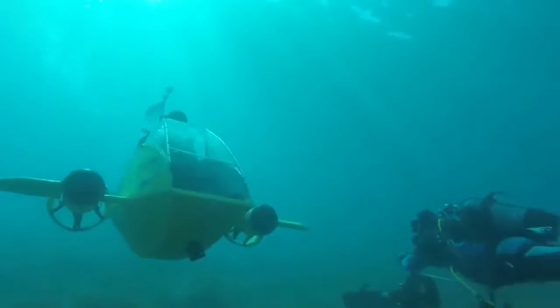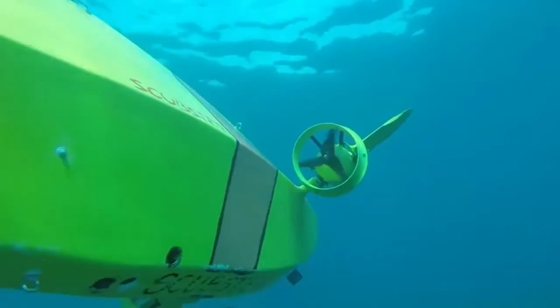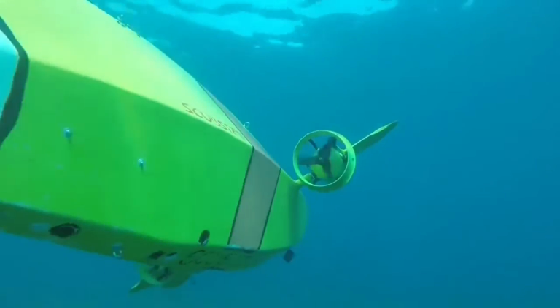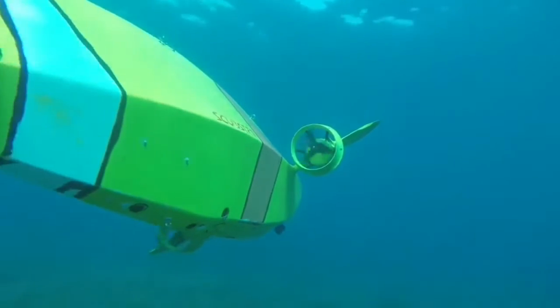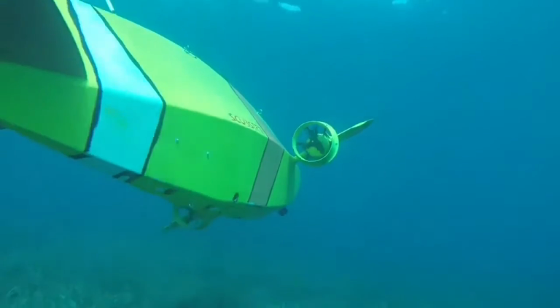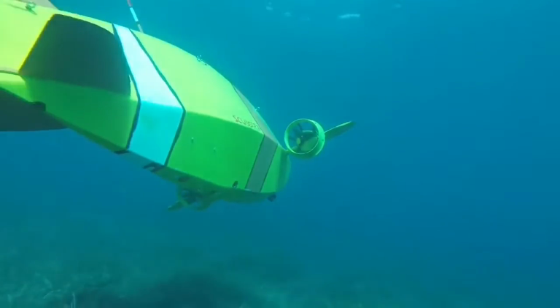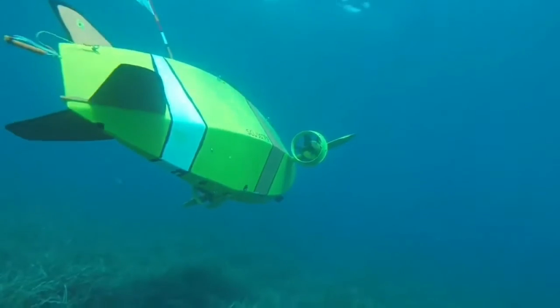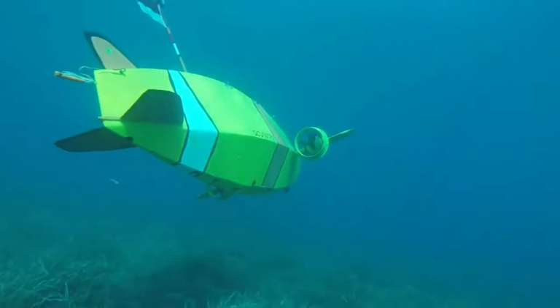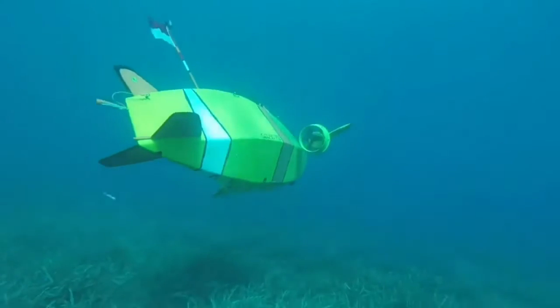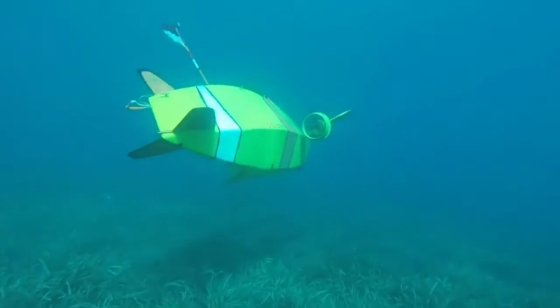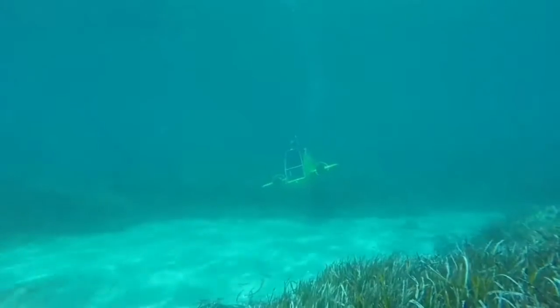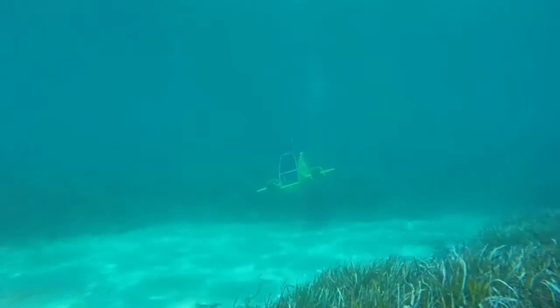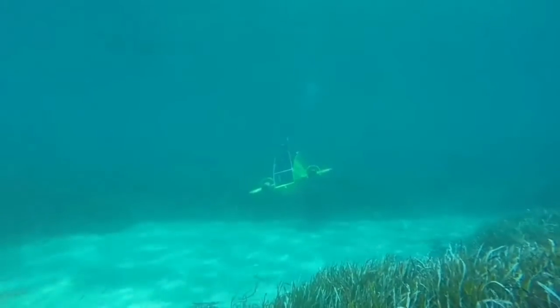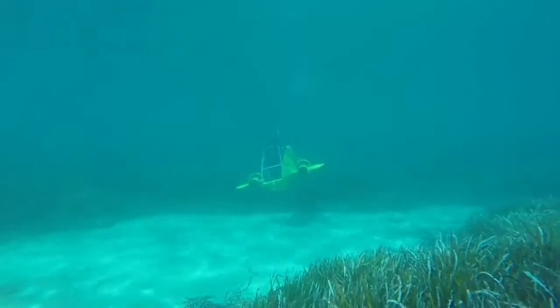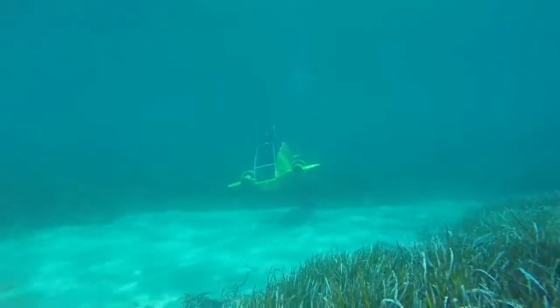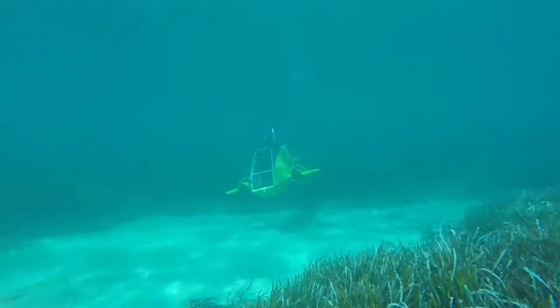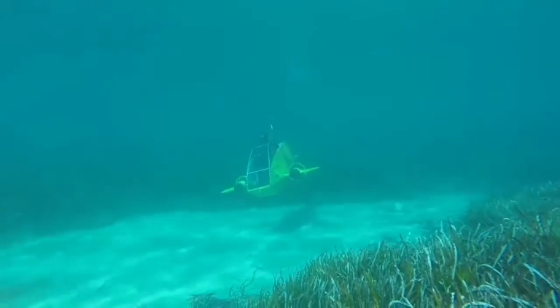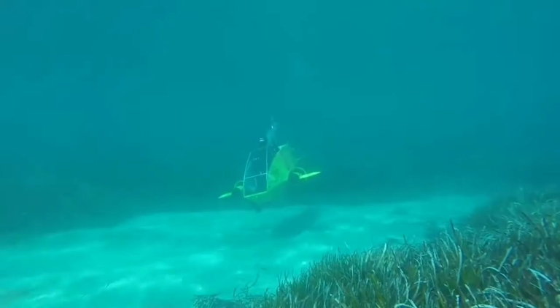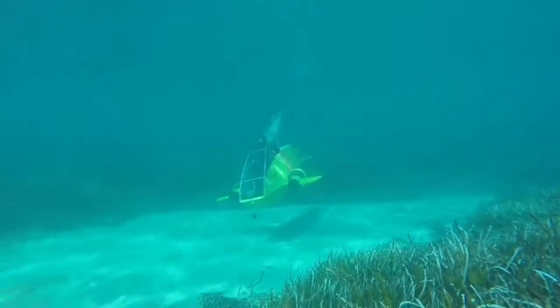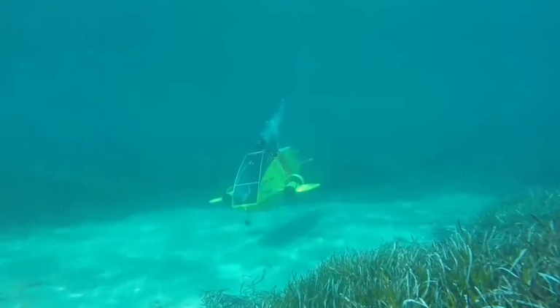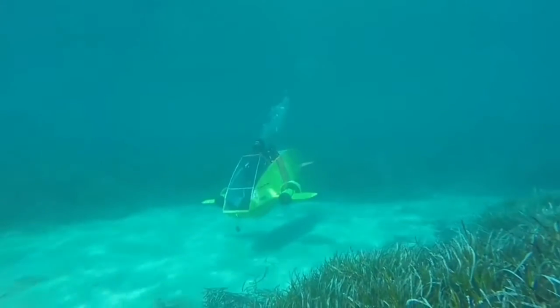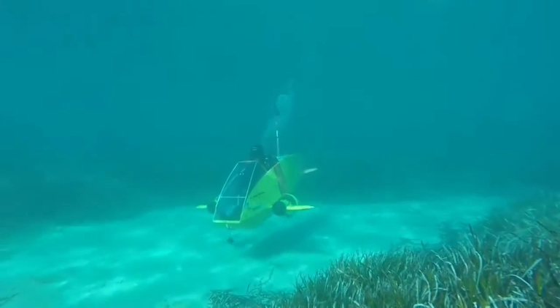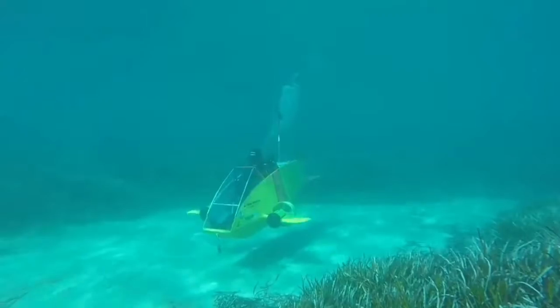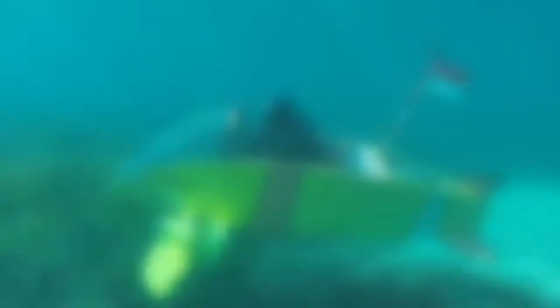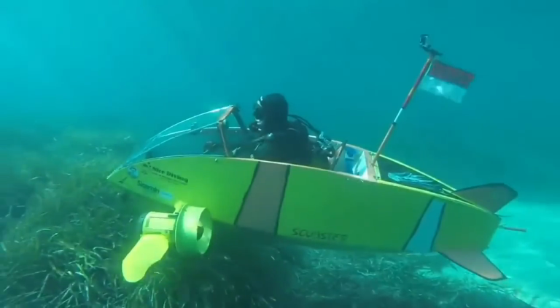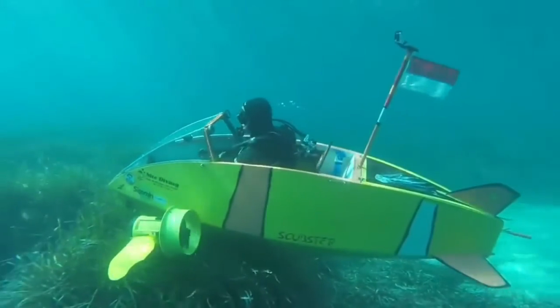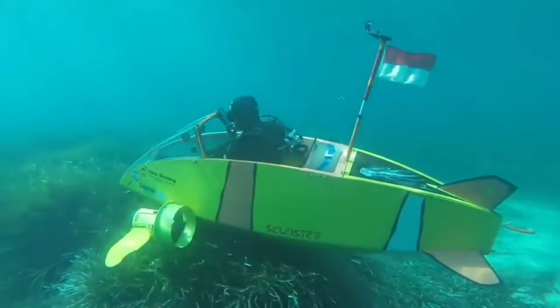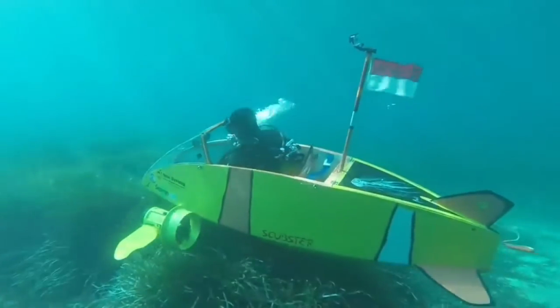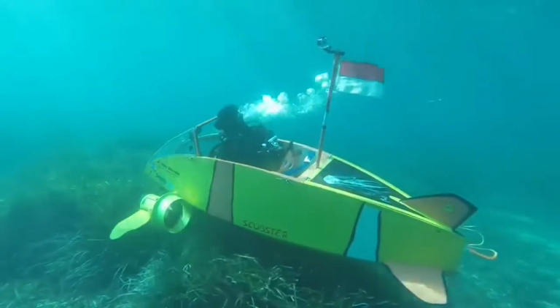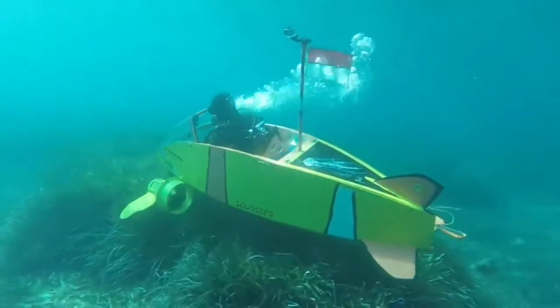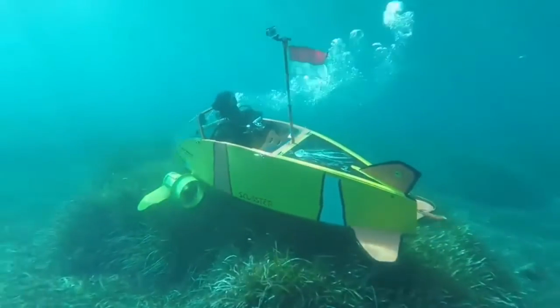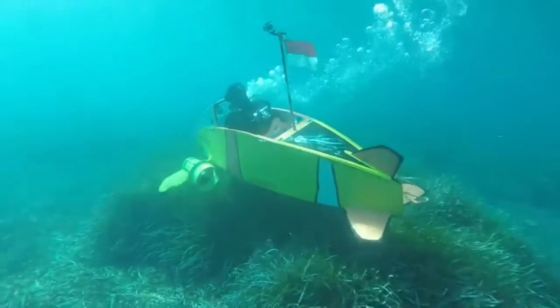Each battery provides about an hour of free movement underwater. The speed of the submarine is about 5 miles per hour. Notably, in the single cabin there's enough space not only for the diver, but also for additional equipment or a pair of replaceable batteries.